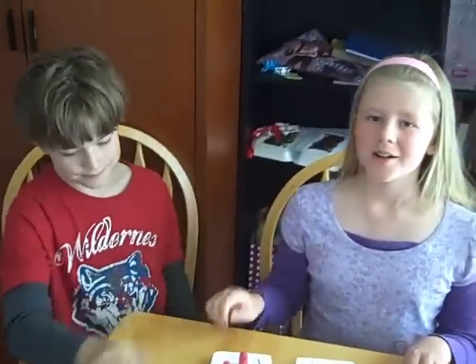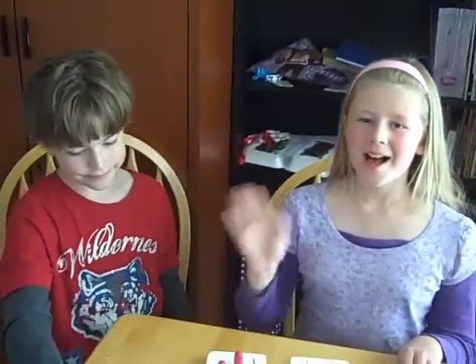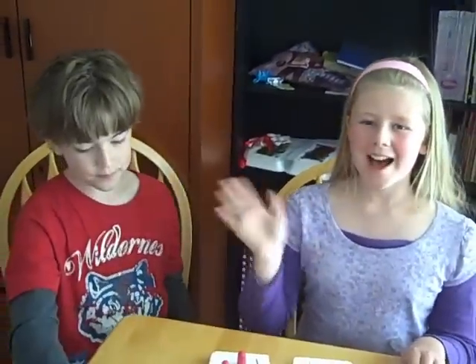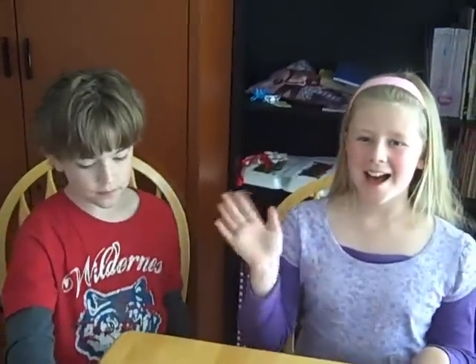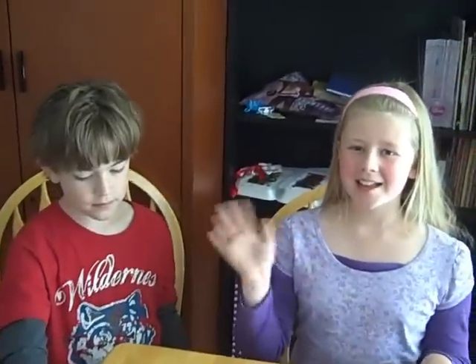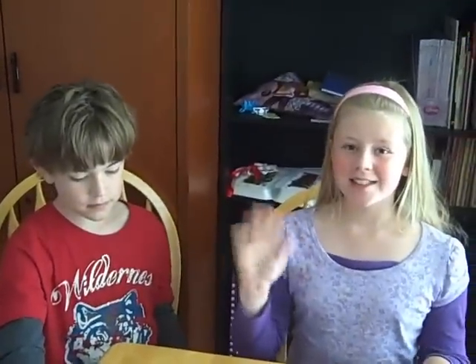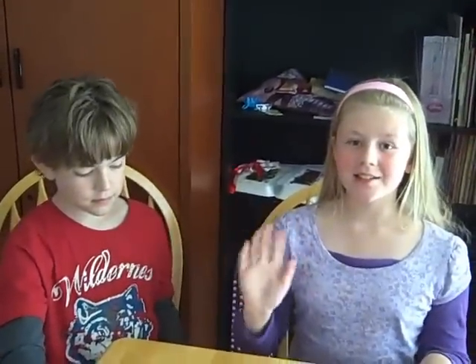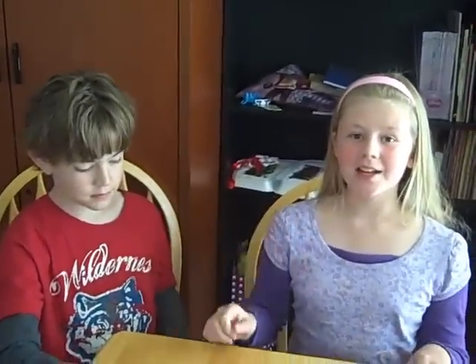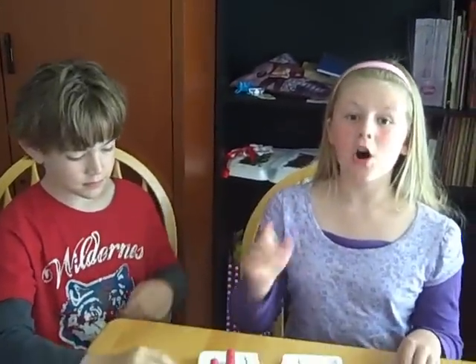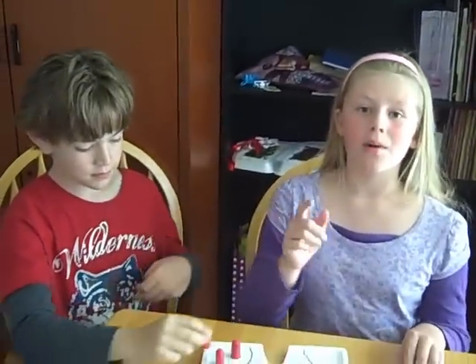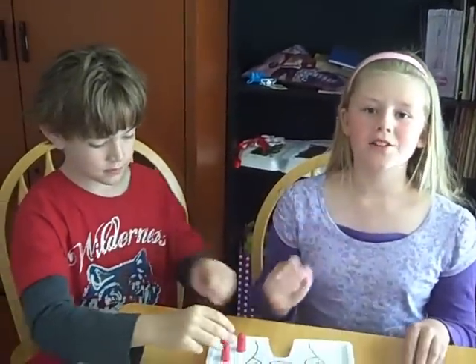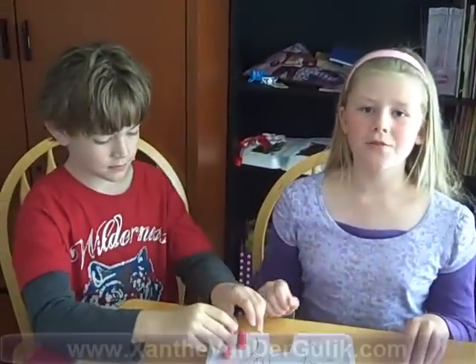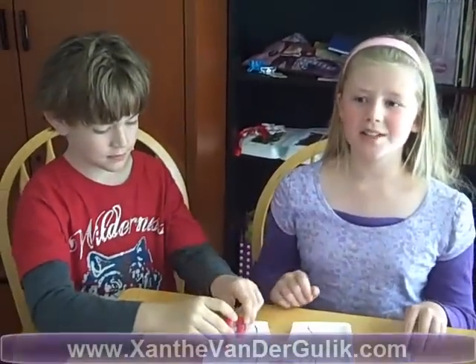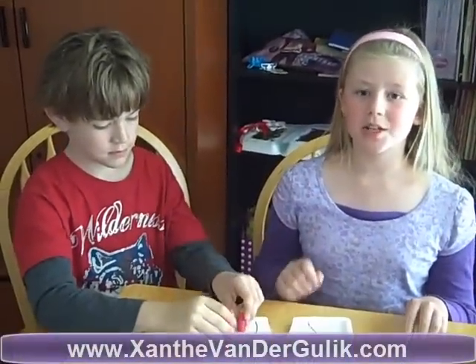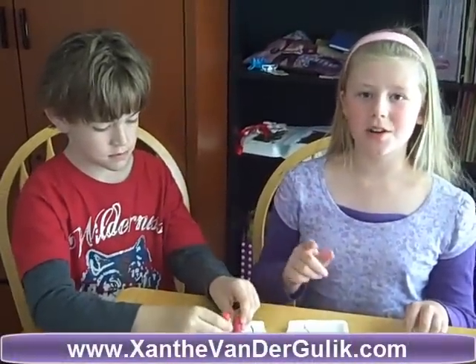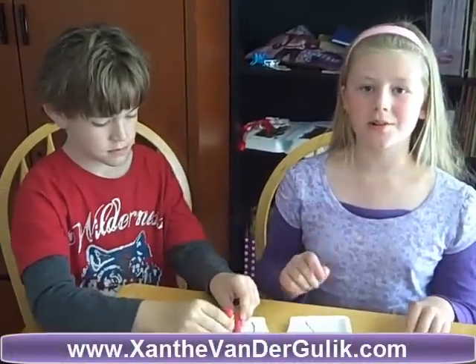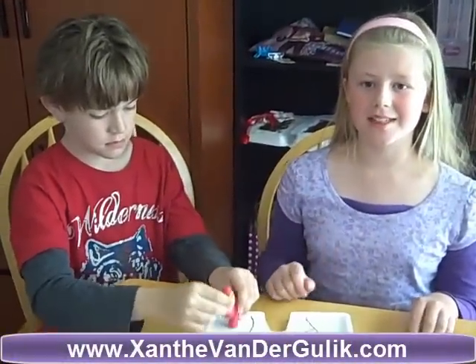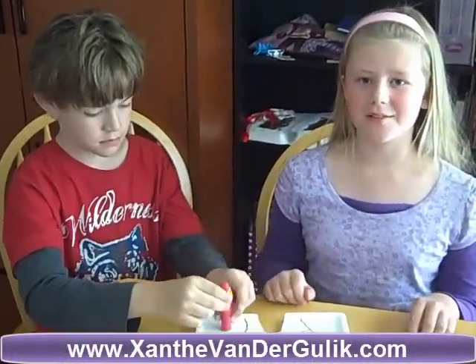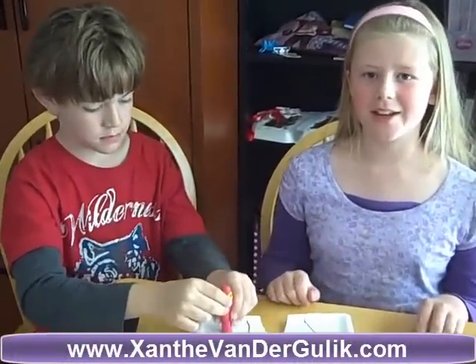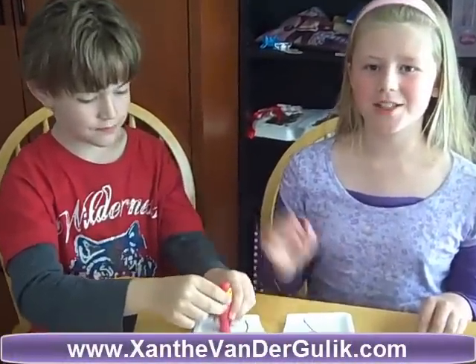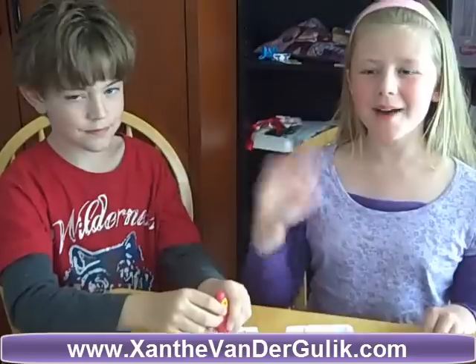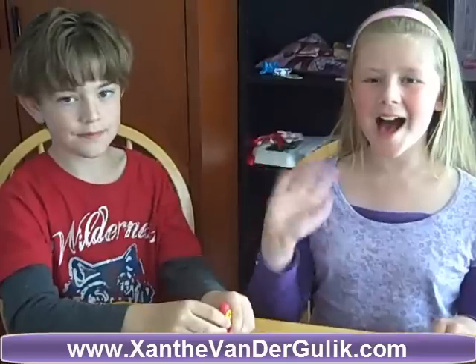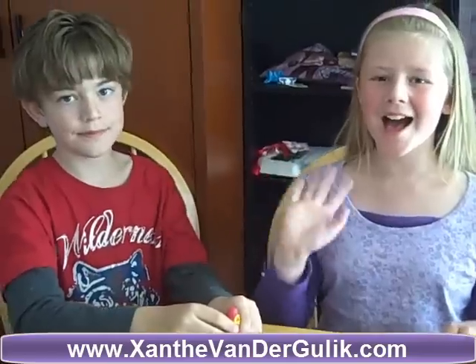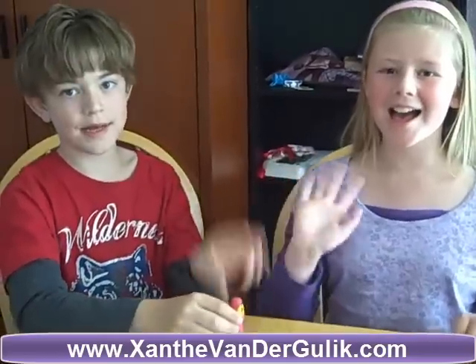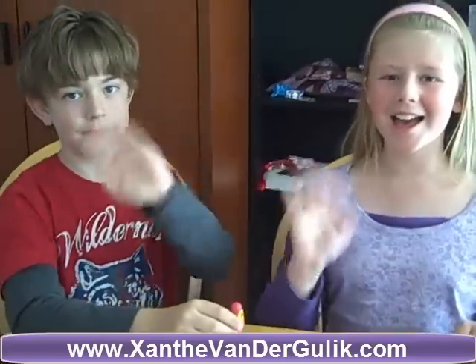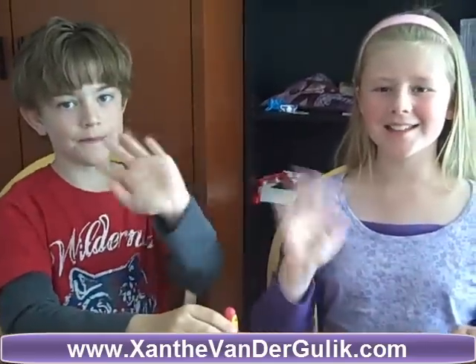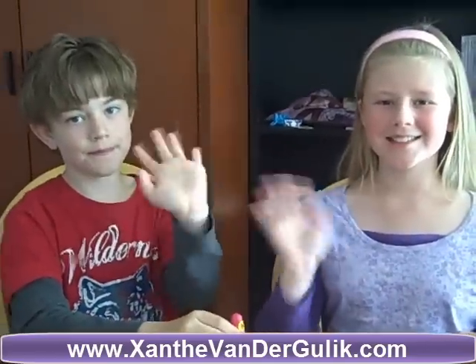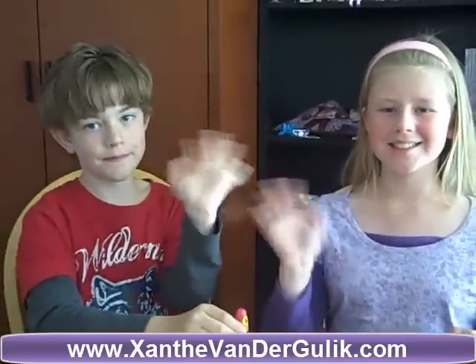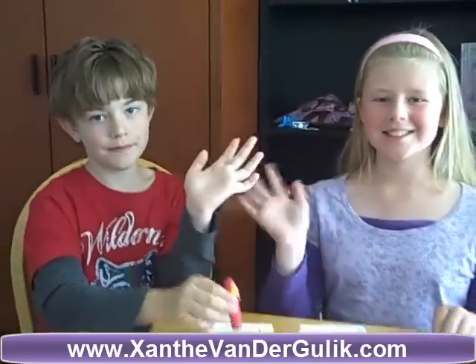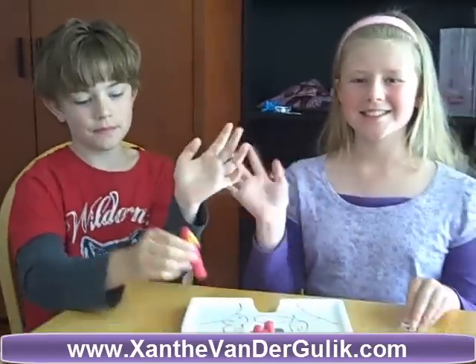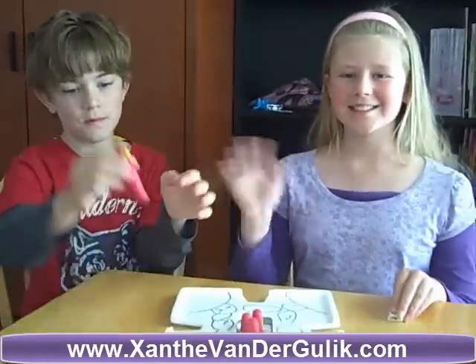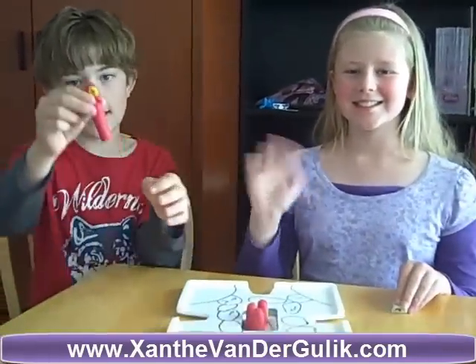Bye, guys. See you later. And don't forget to watch more Quinn and Xanthe videos. Bye. Bye. Bye.